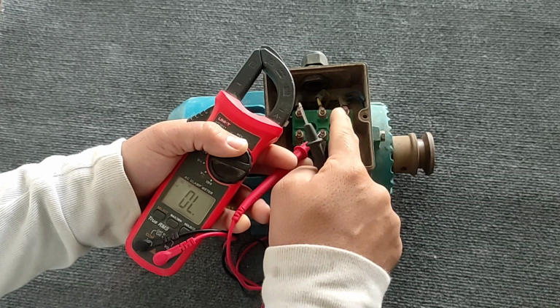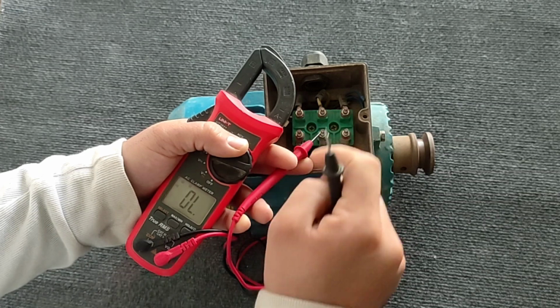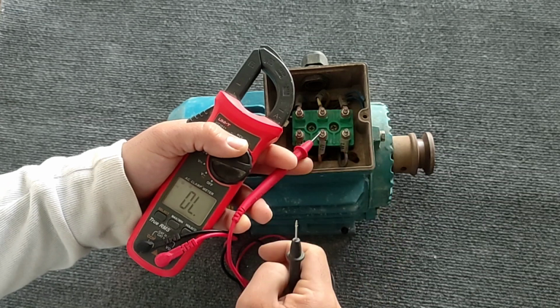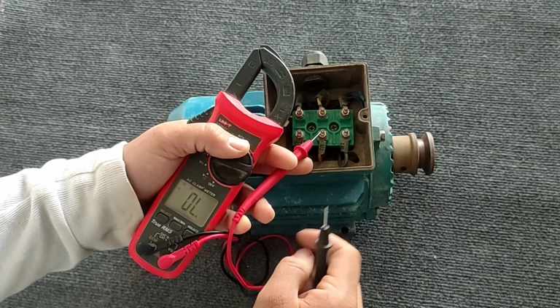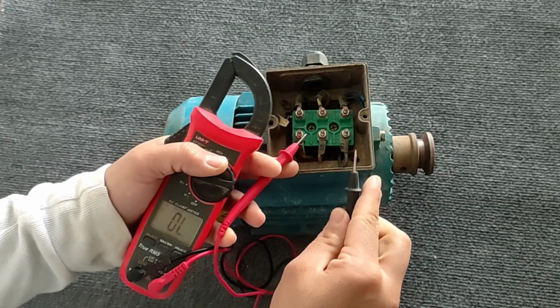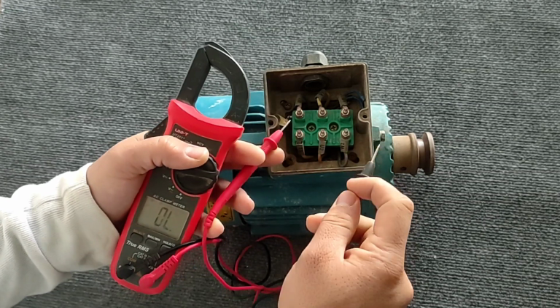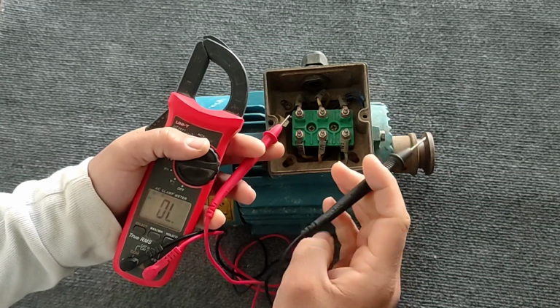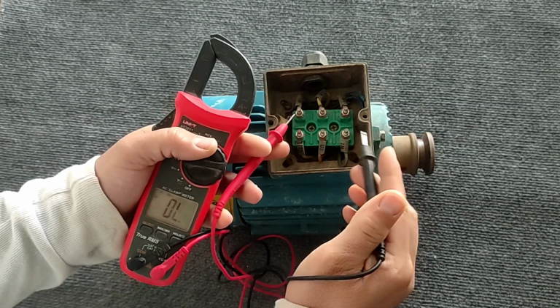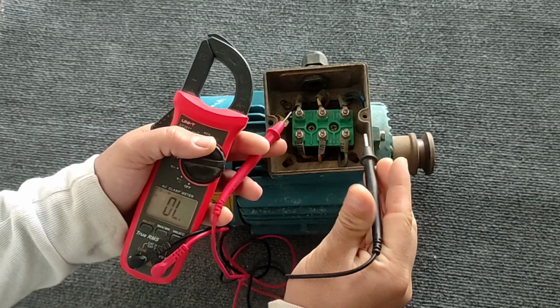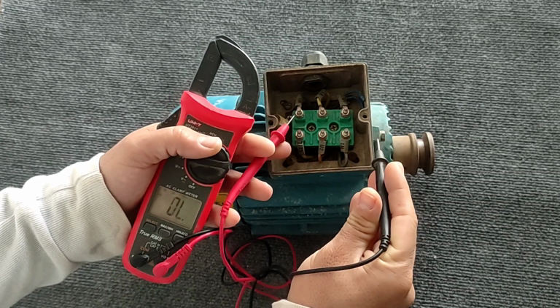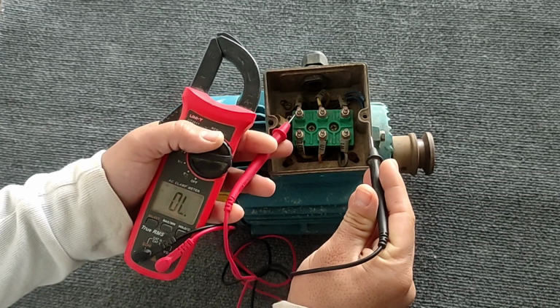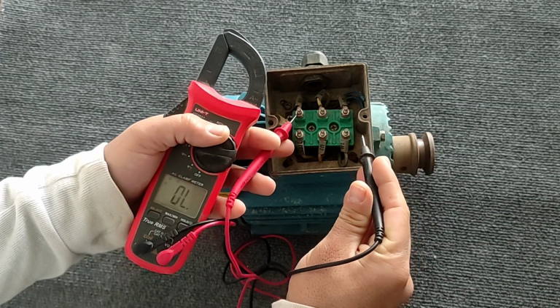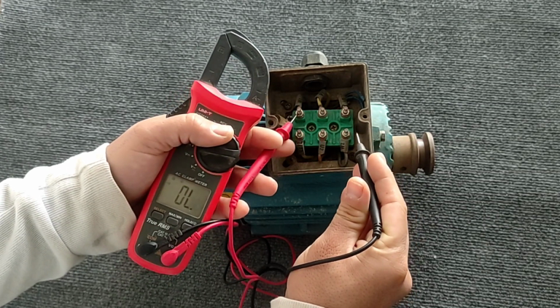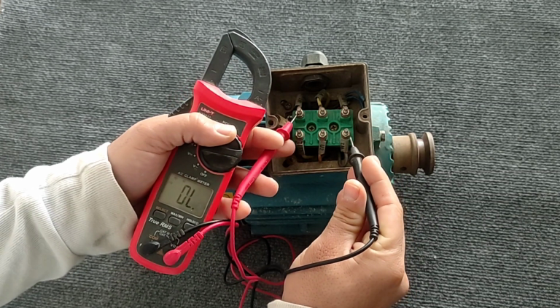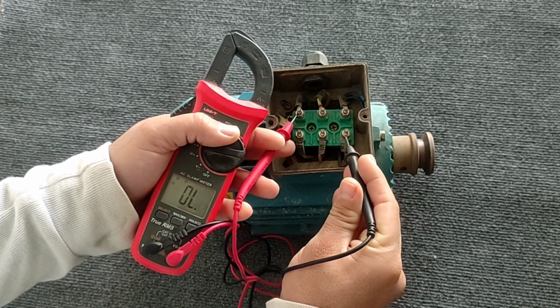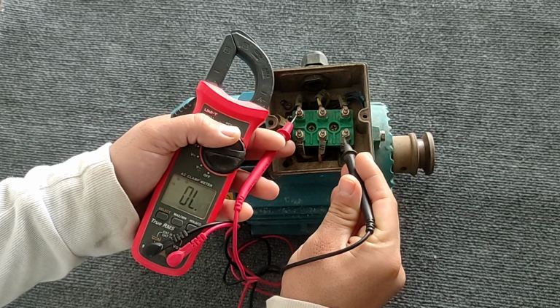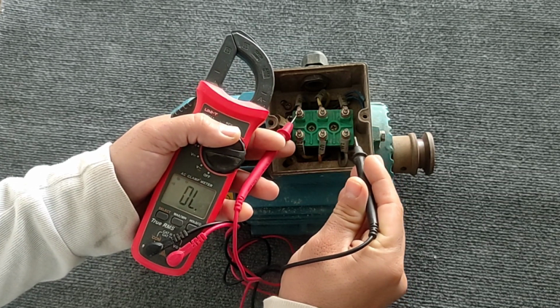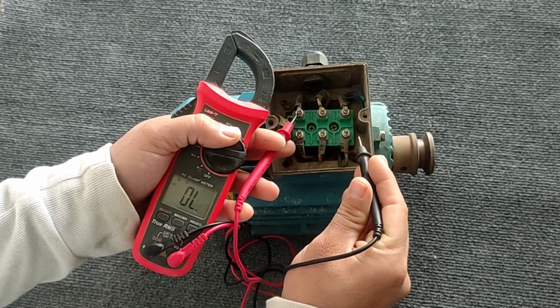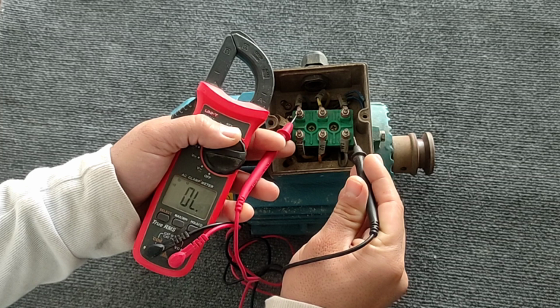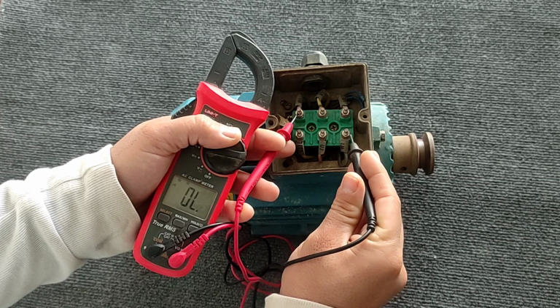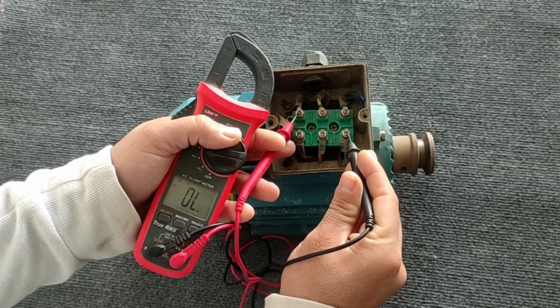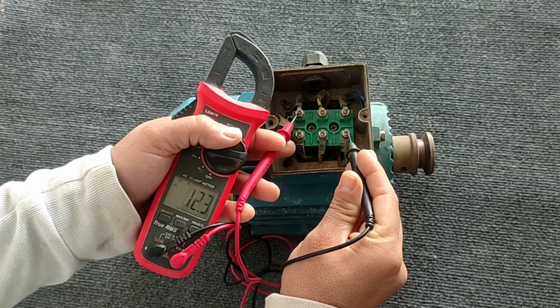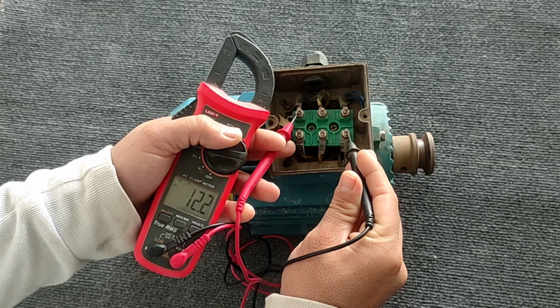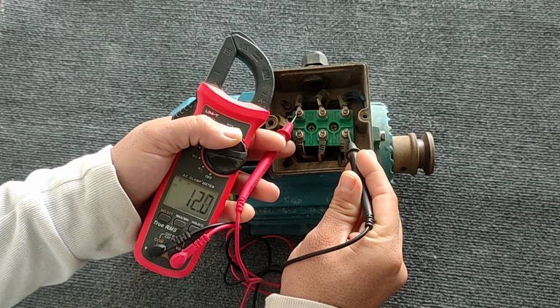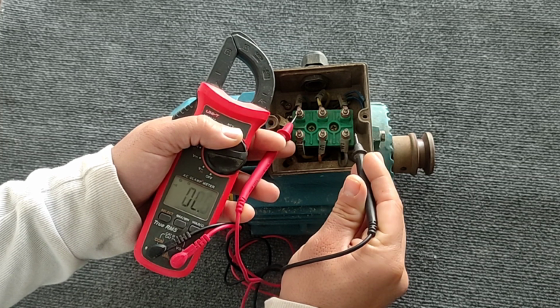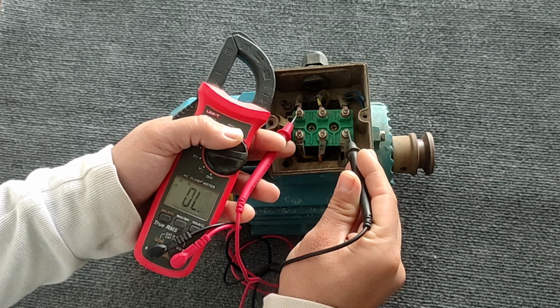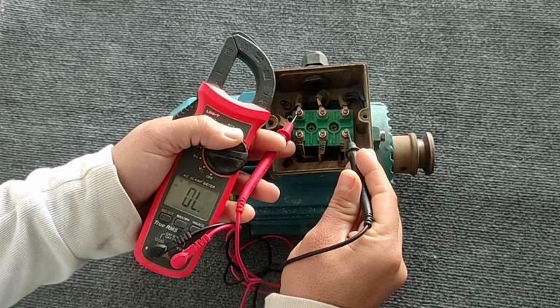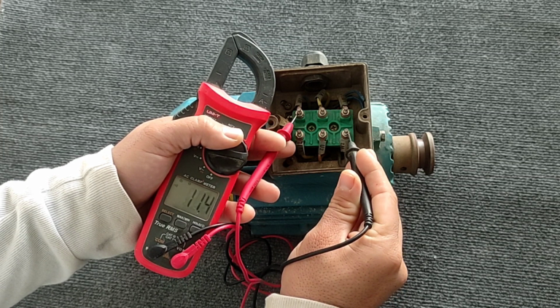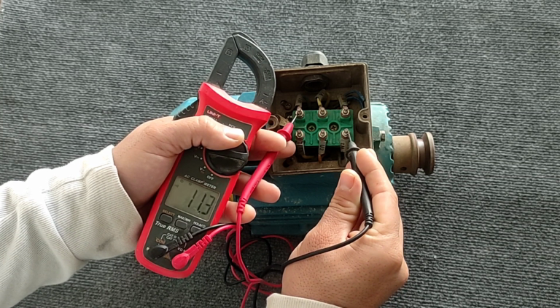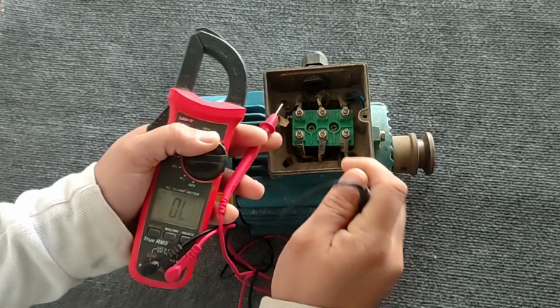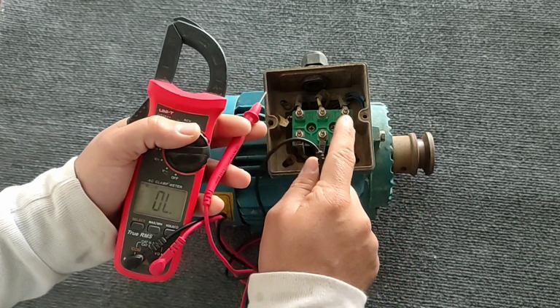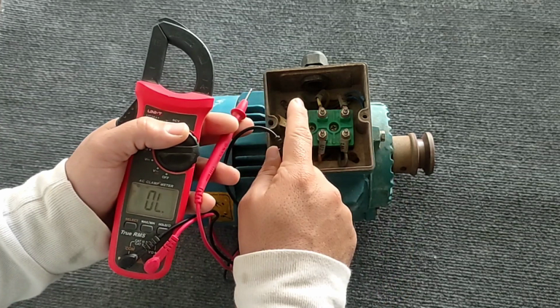The second coil is healthy, and the third coil is healthy.